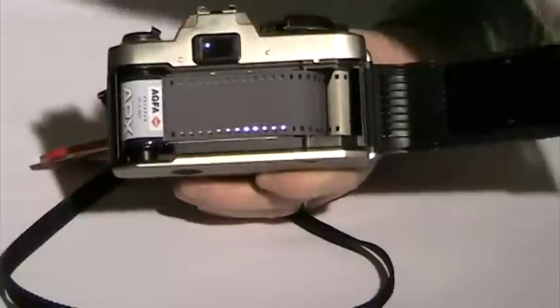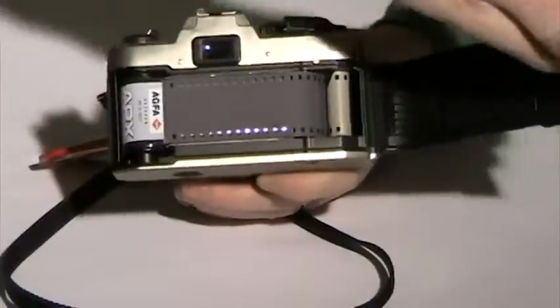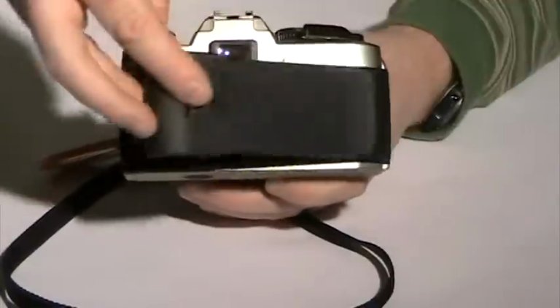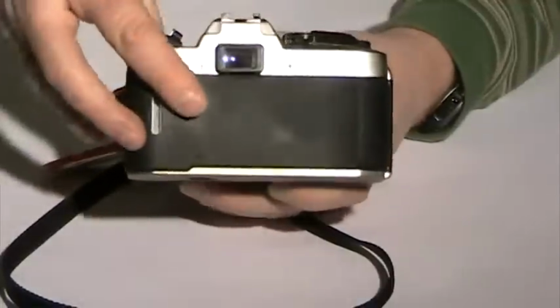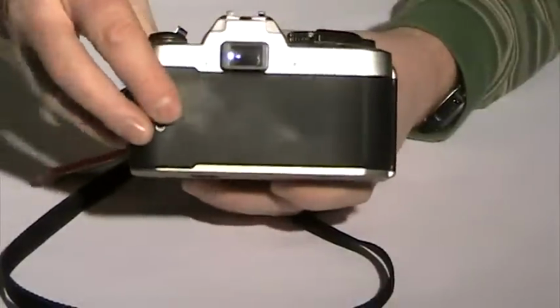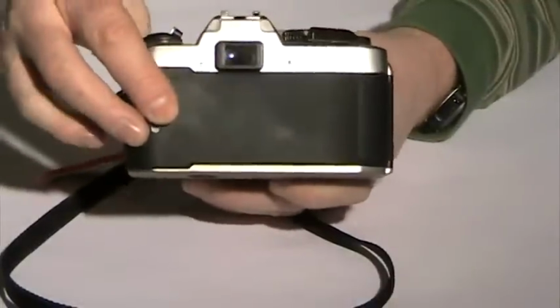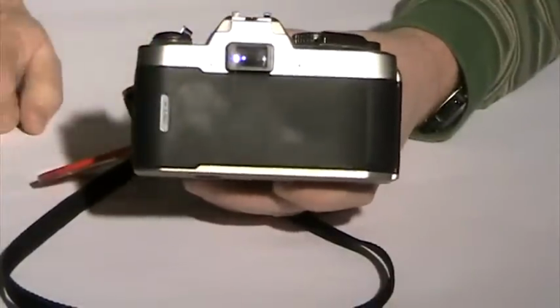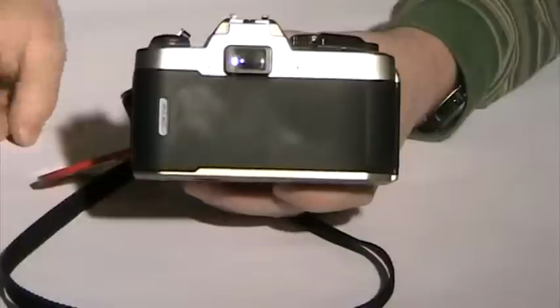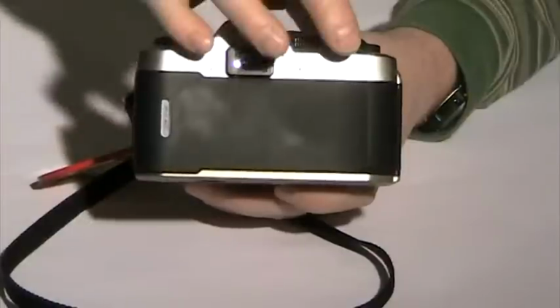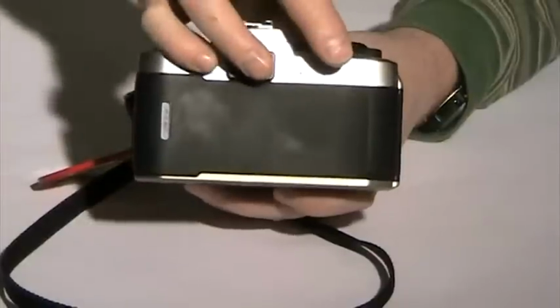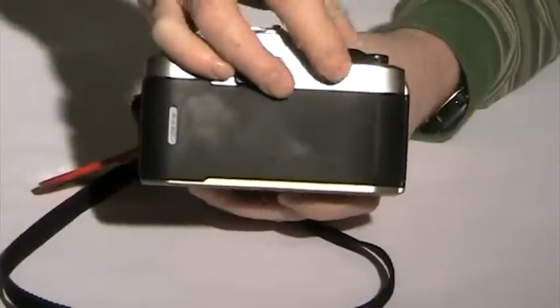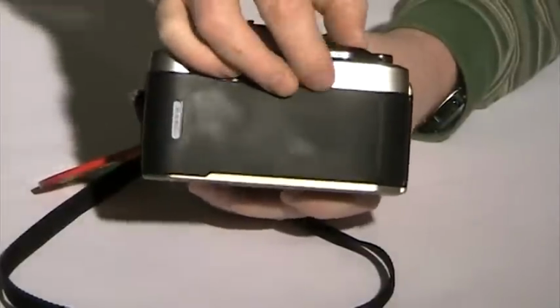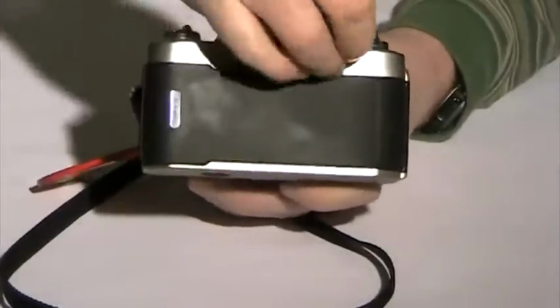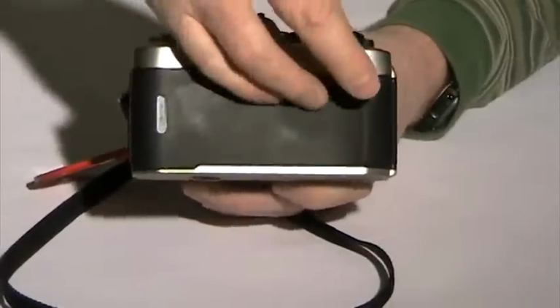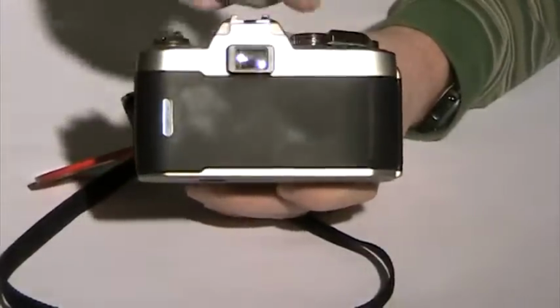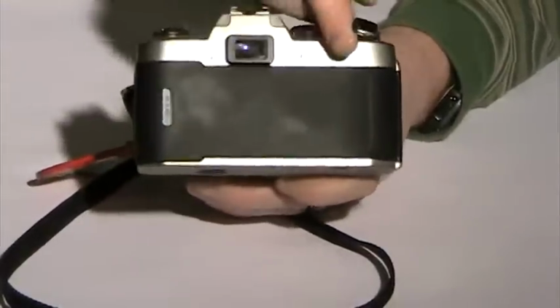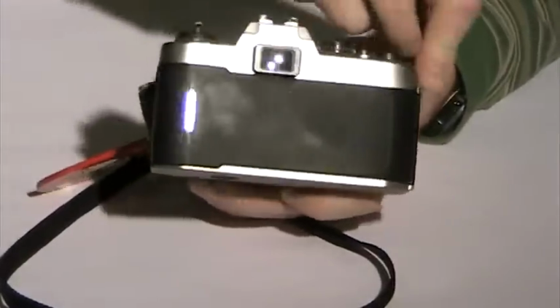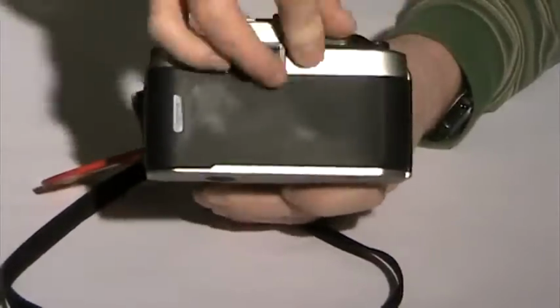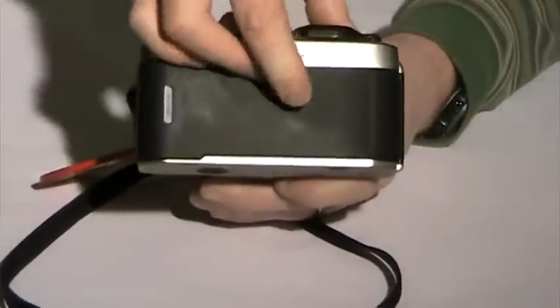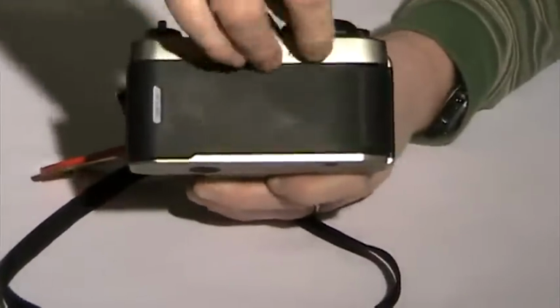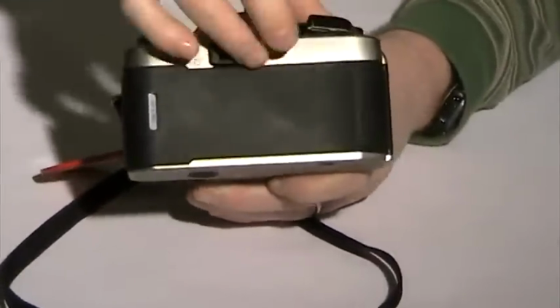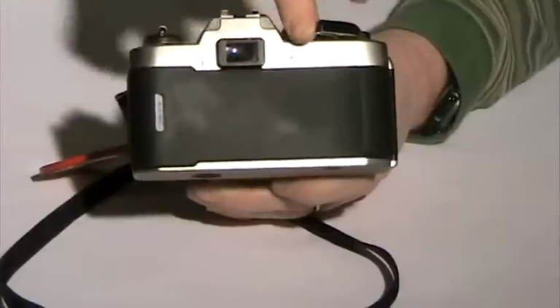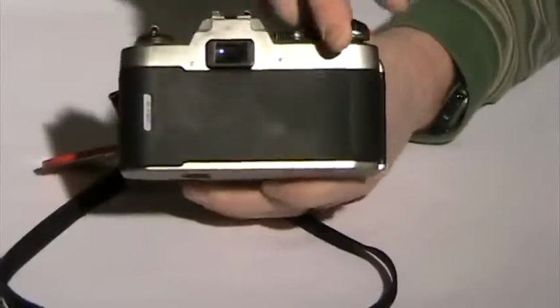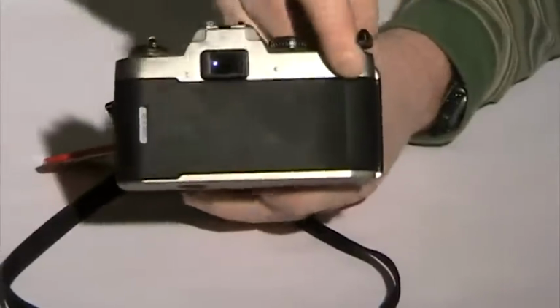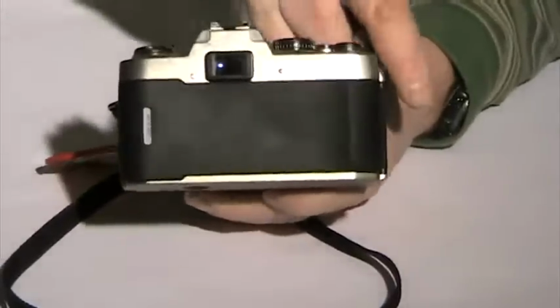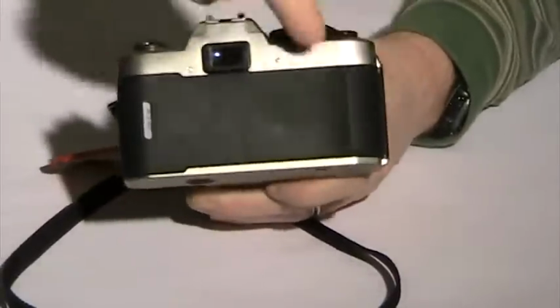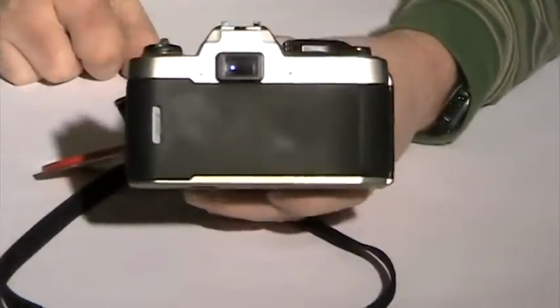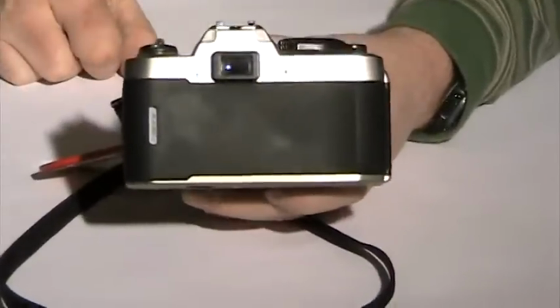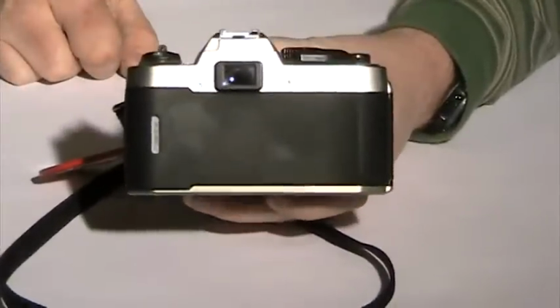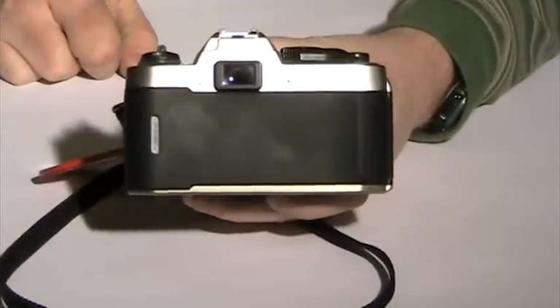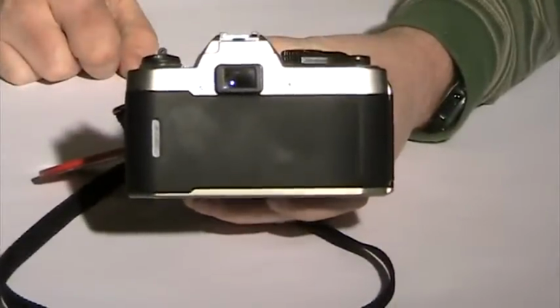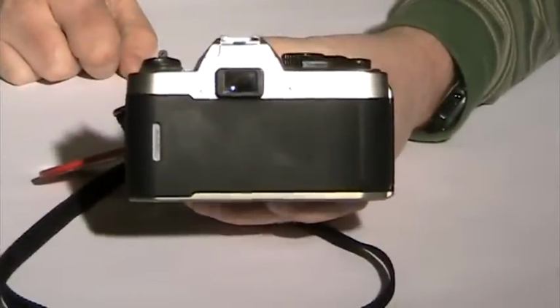So then I'll close the camera. Then I will take one, two shots. That way I know I'm ready to take photographs.